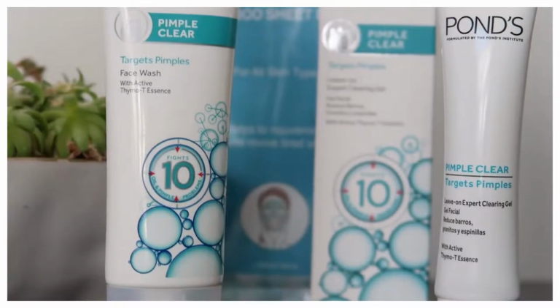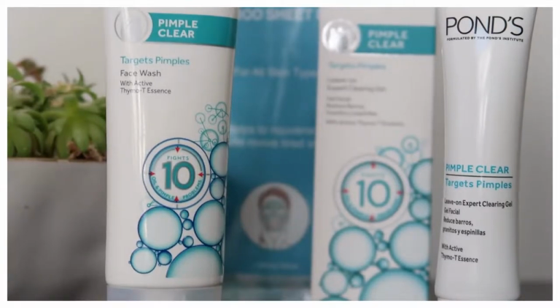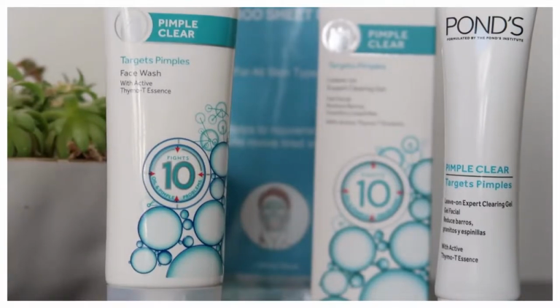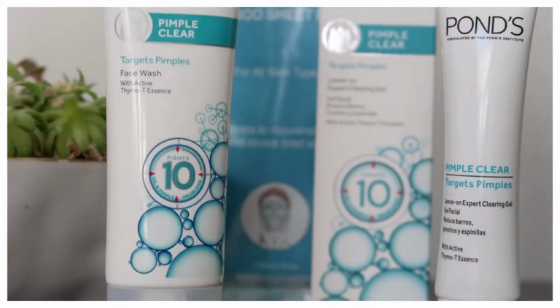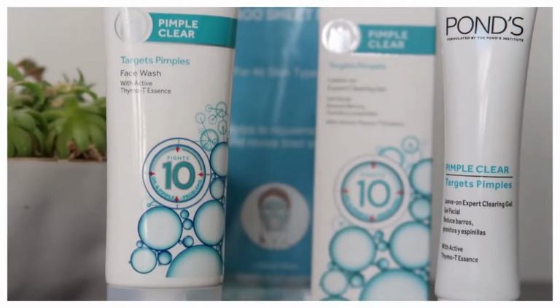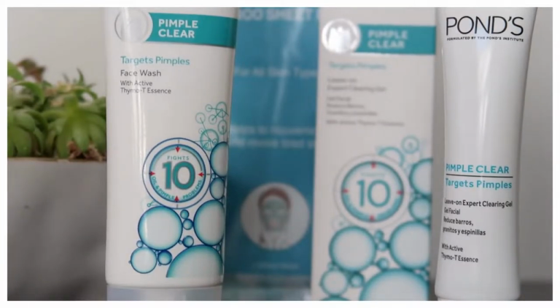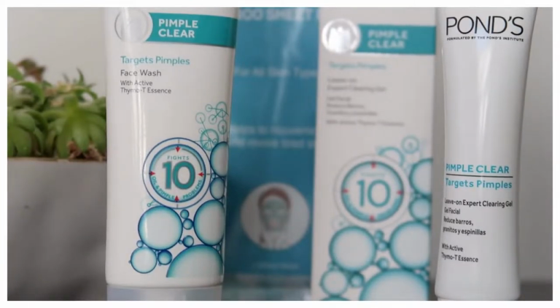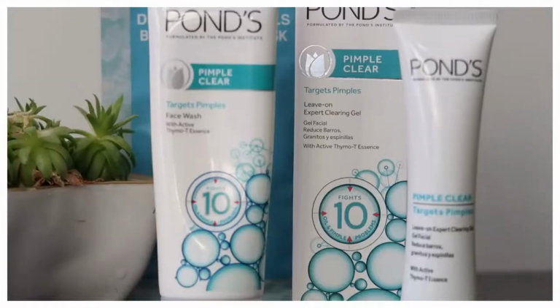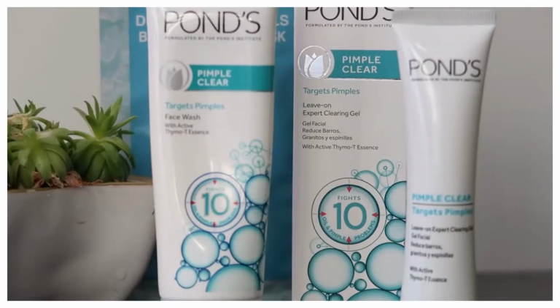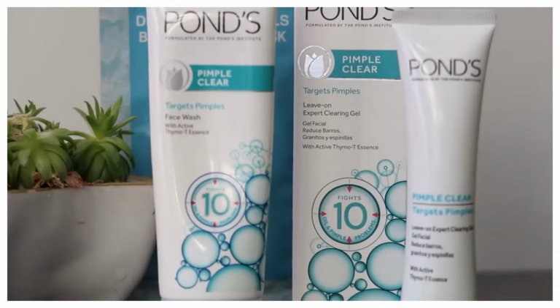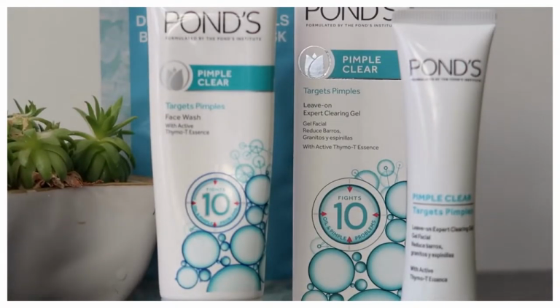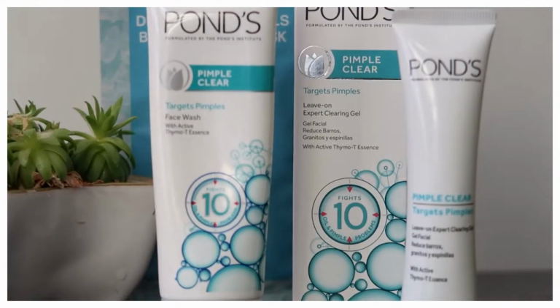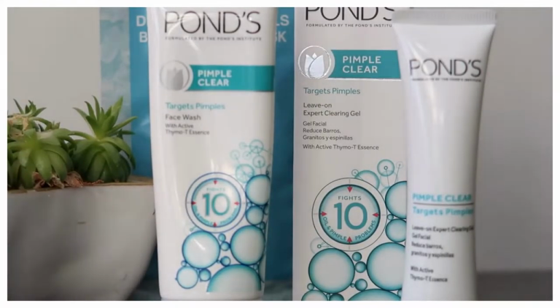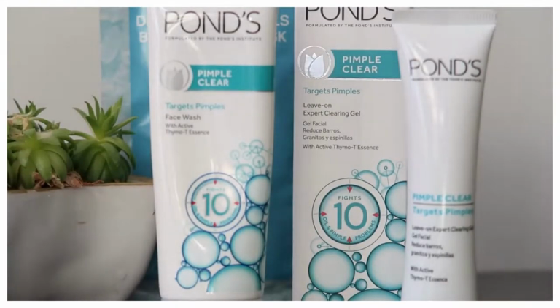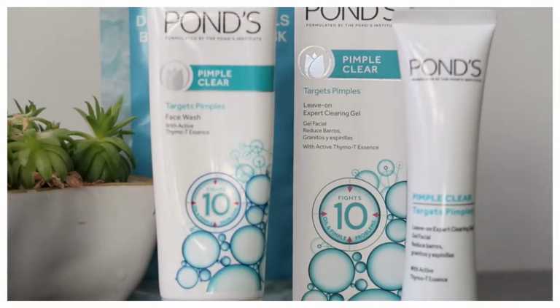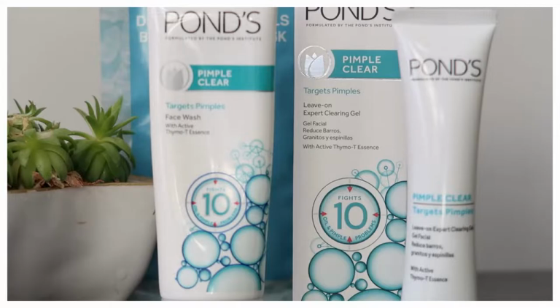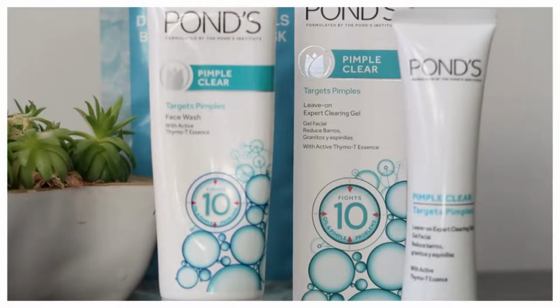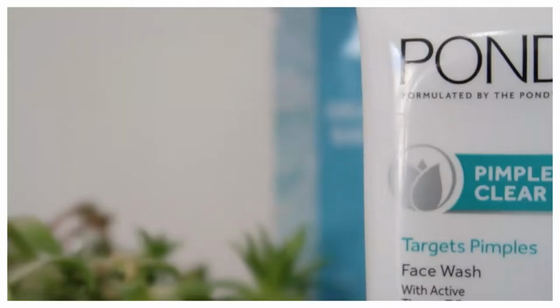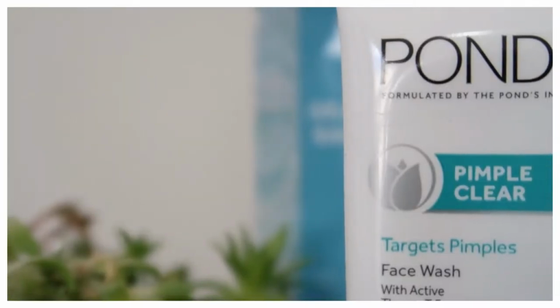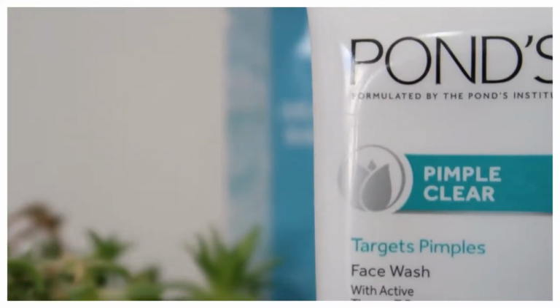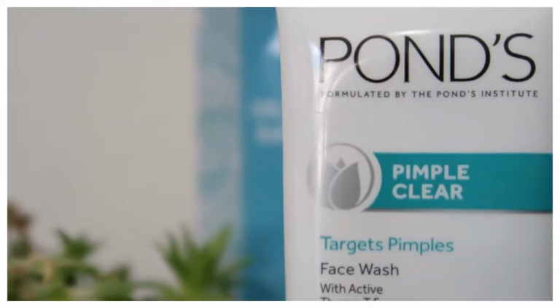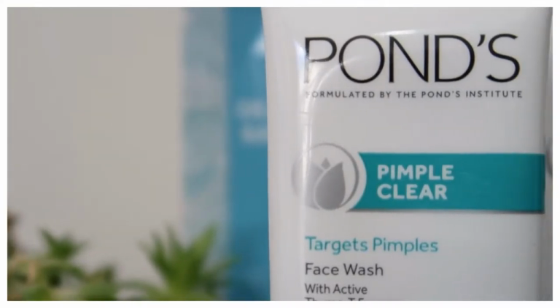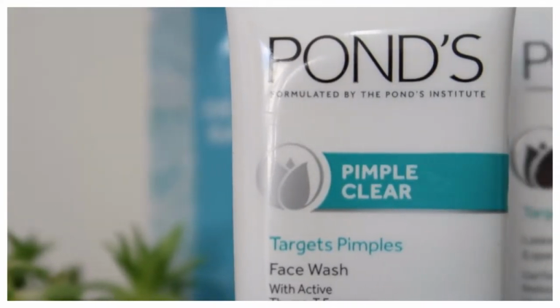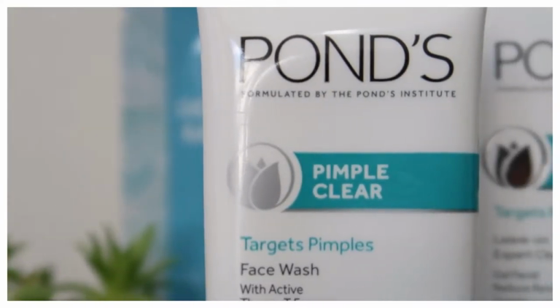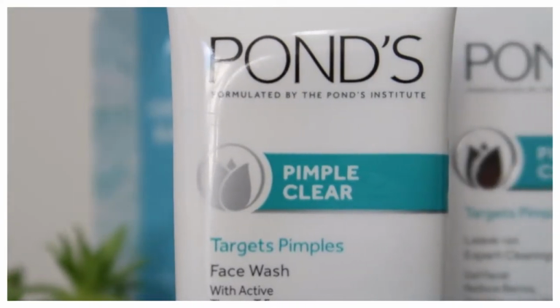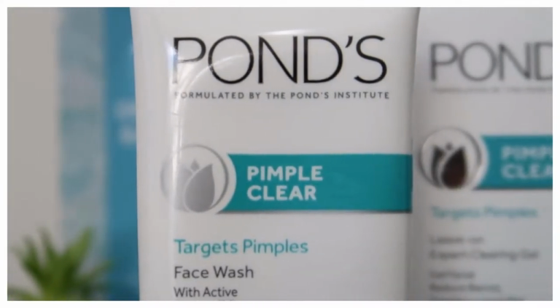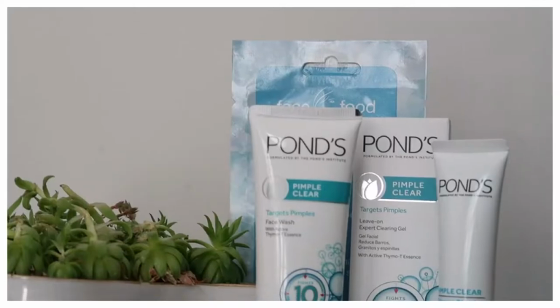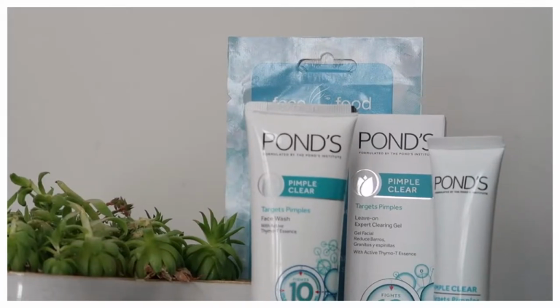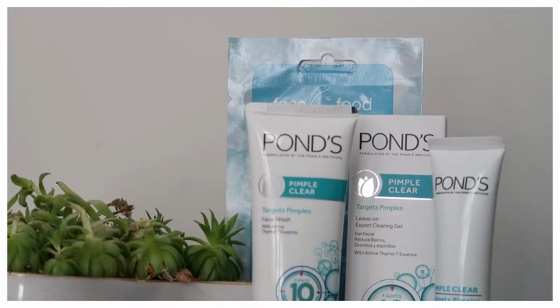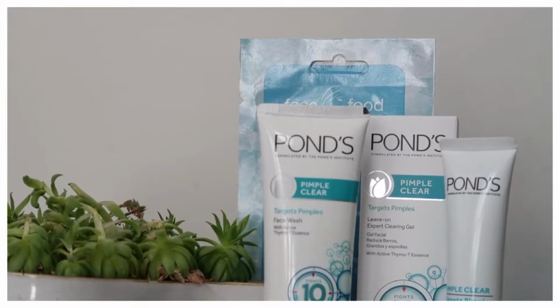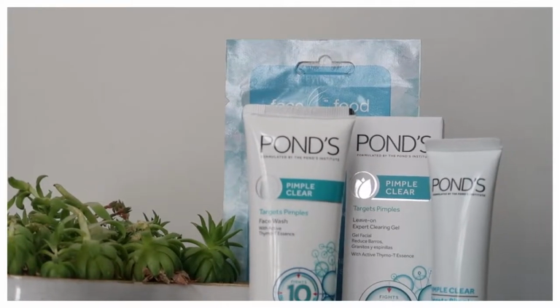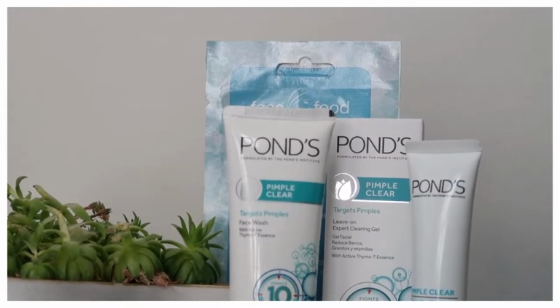So I'll be using these products from Ponds, and it's basically from the pimple clear range. I'll be using the face wash and the clearing gel.